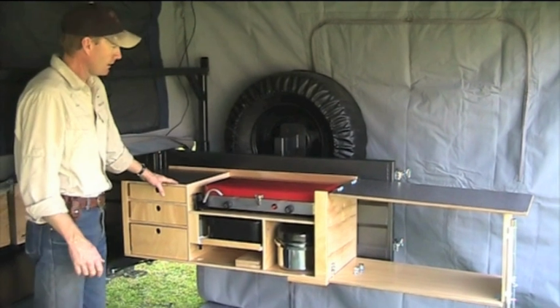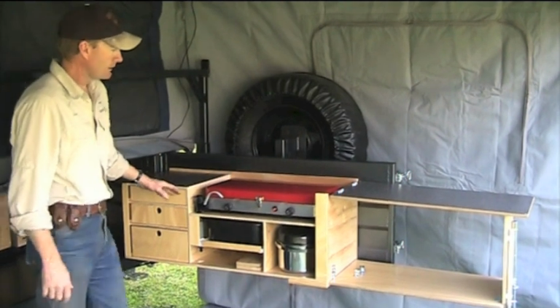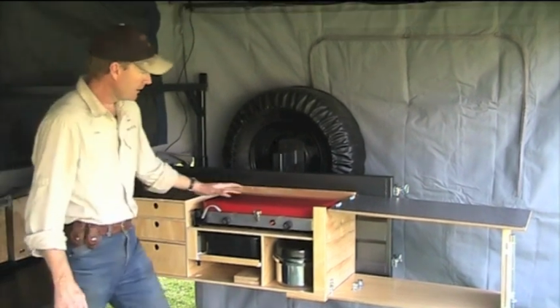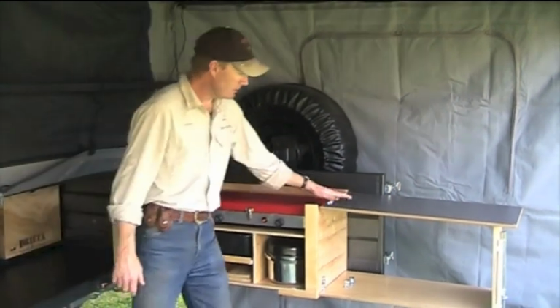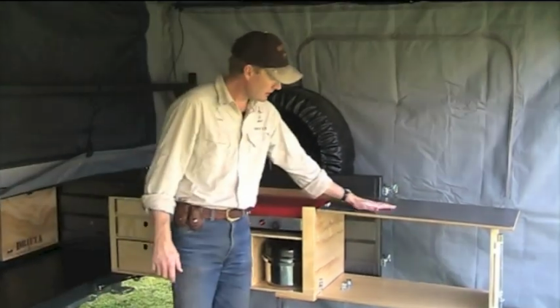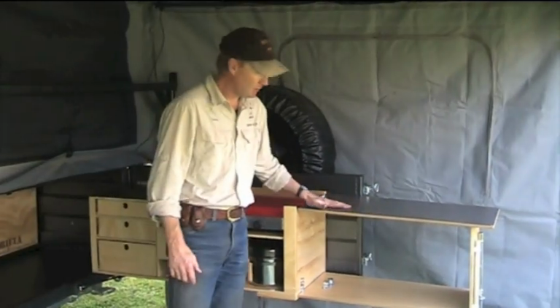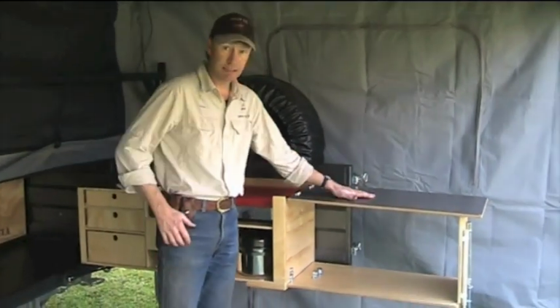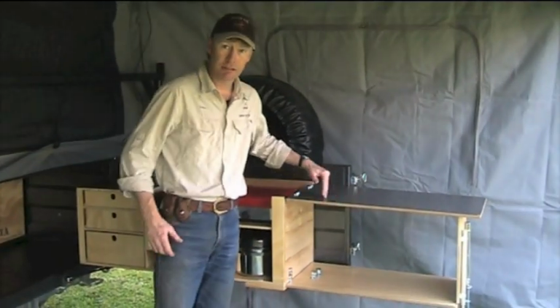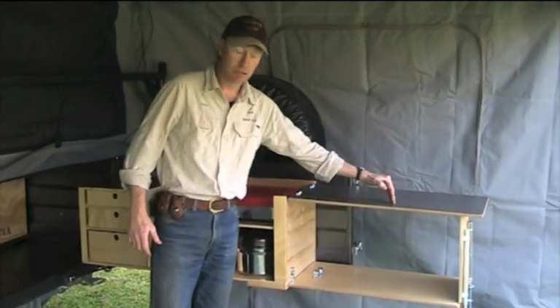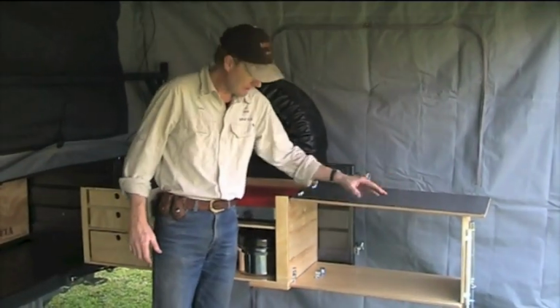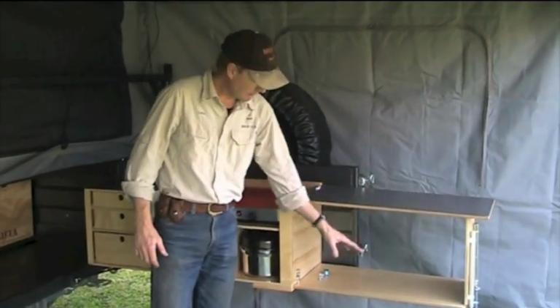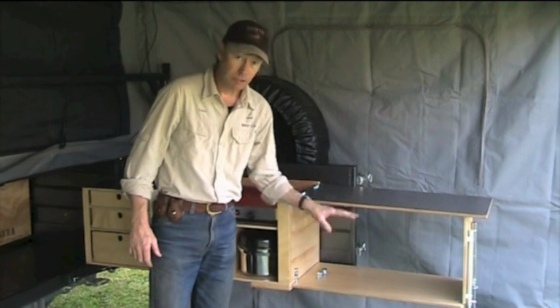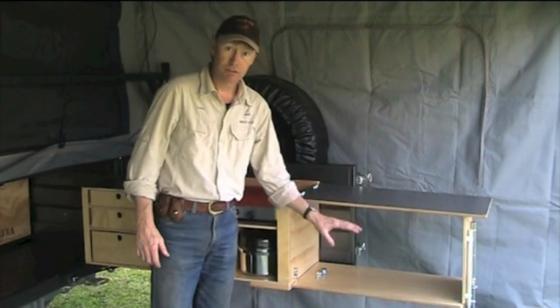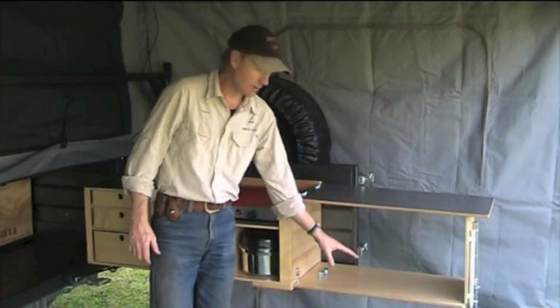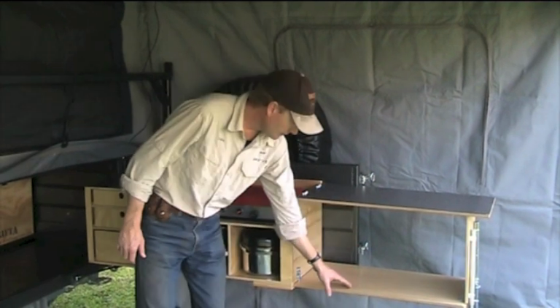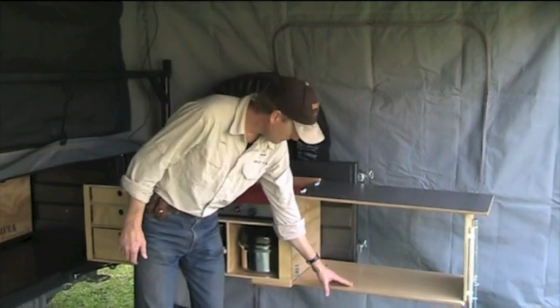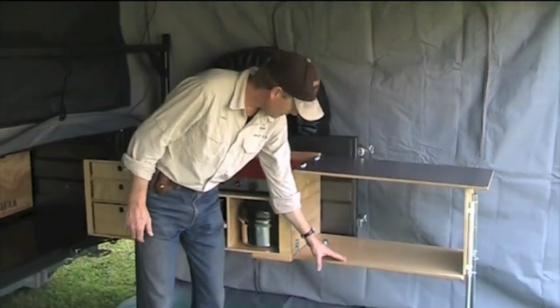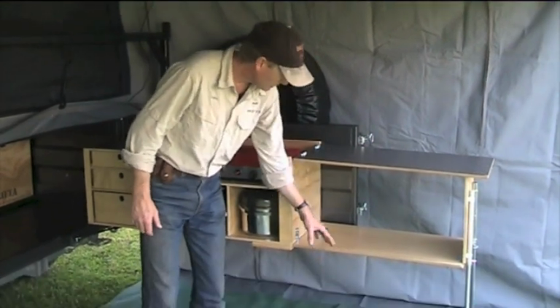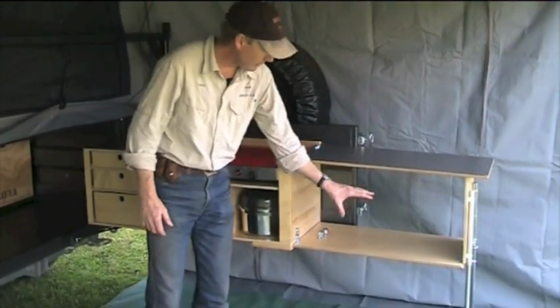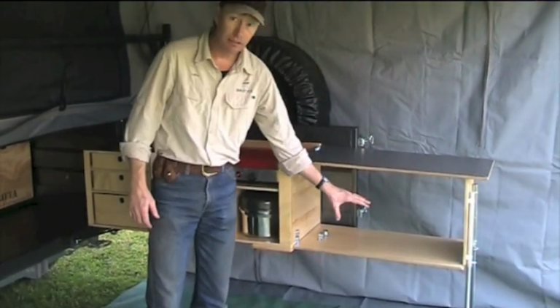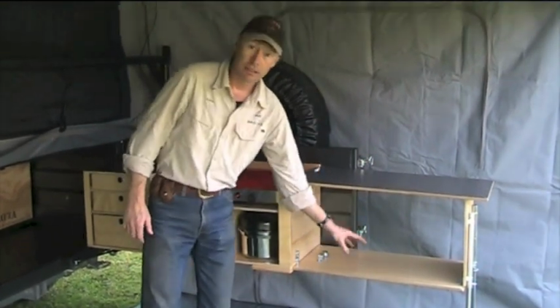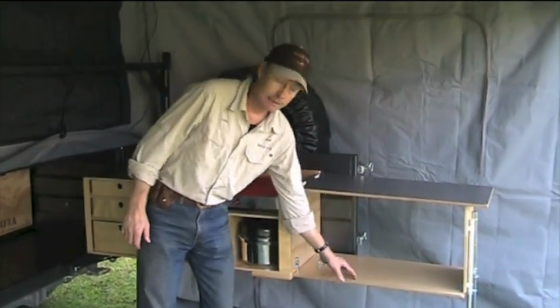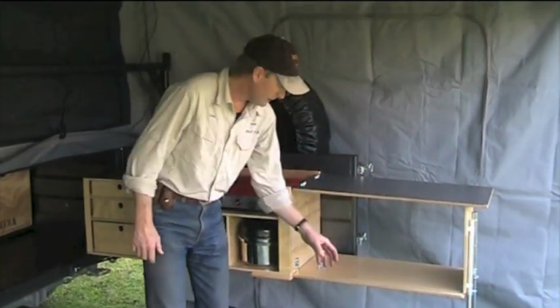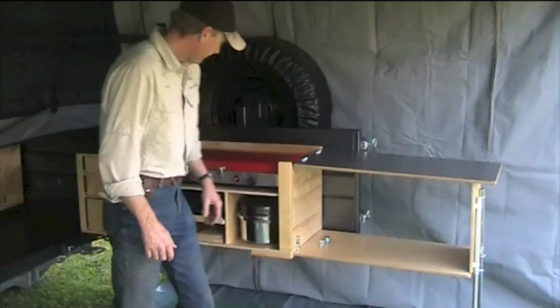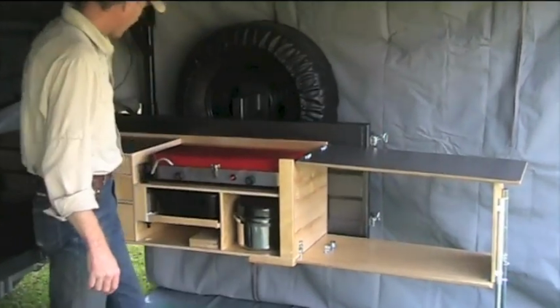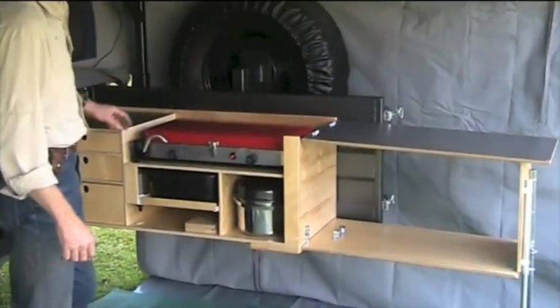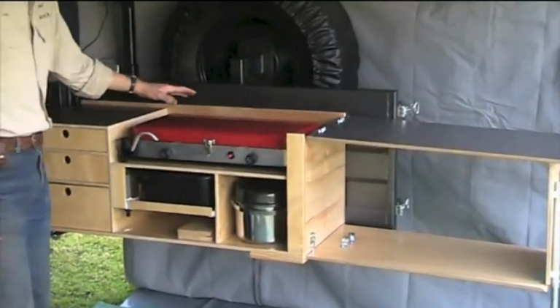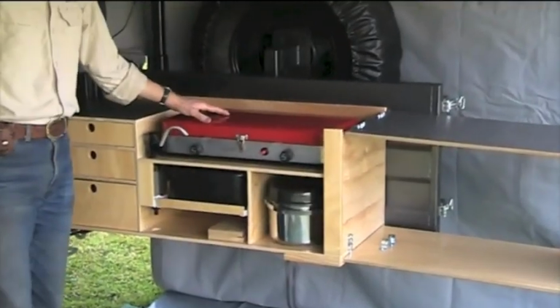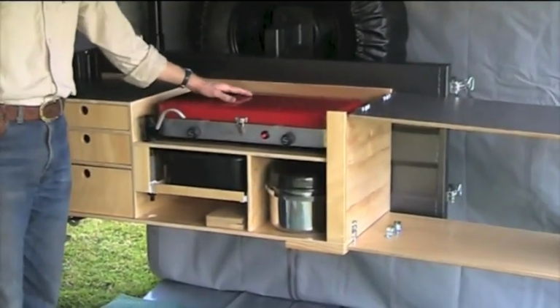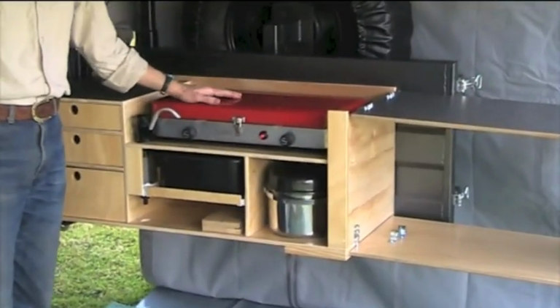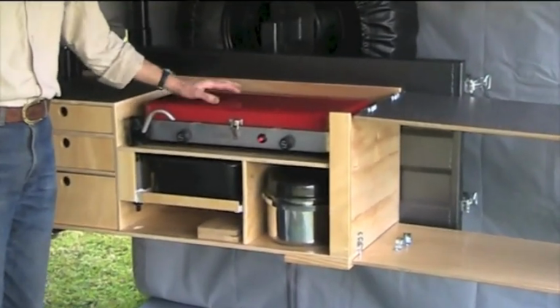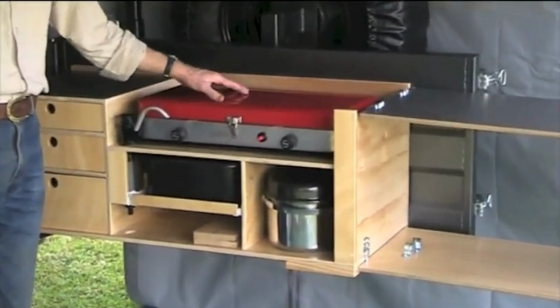You can see there you've got lots of nice bench space. That's 800mm long, and you've got that both sides down the bottom here as well. Very handy, this space down here. Your stove, as you can see, goes on top.